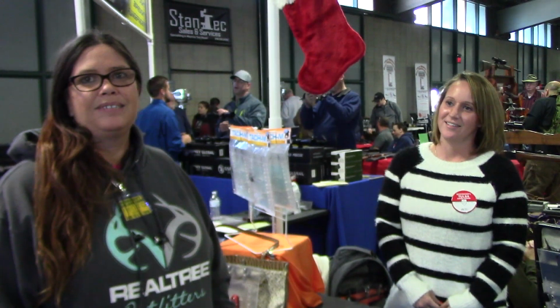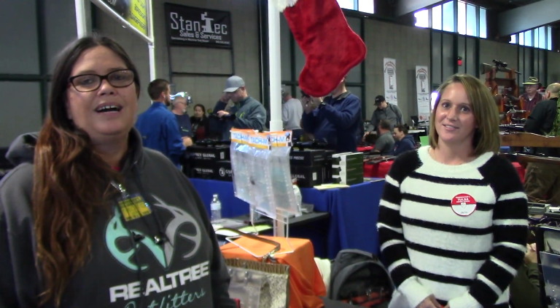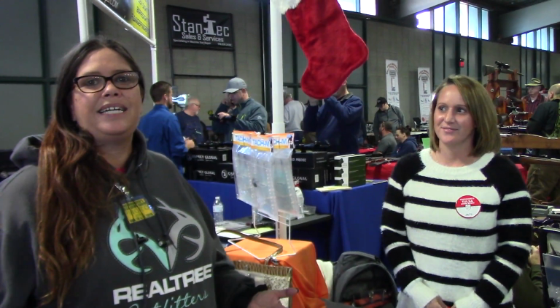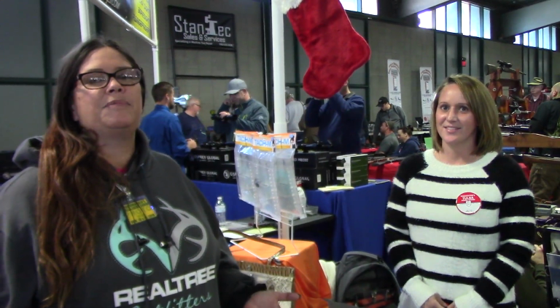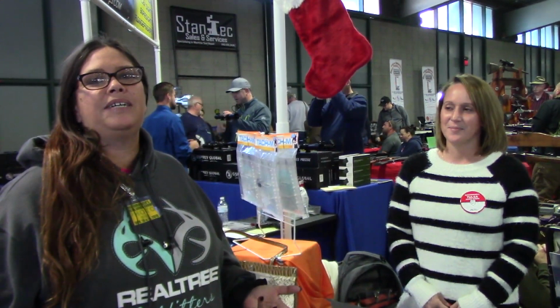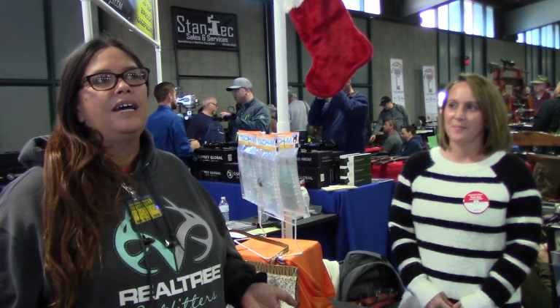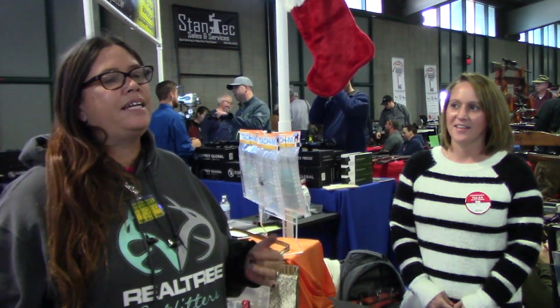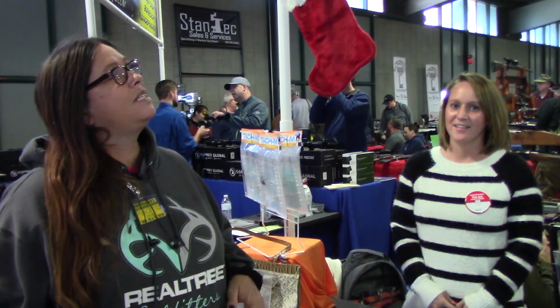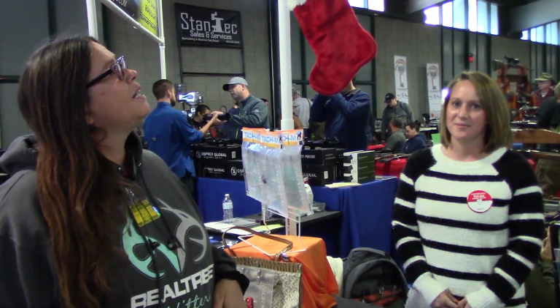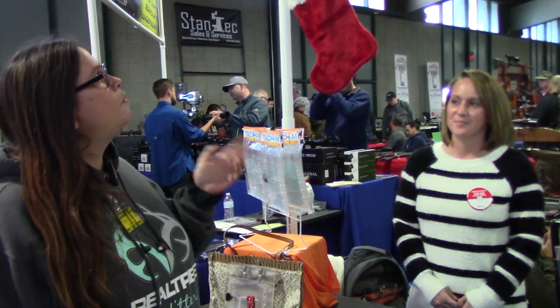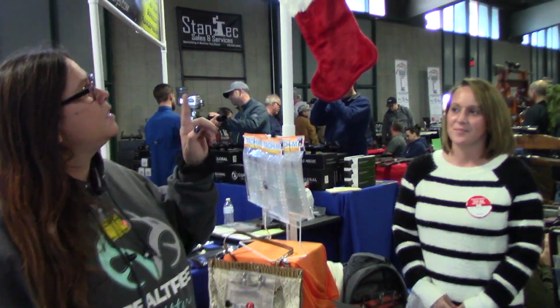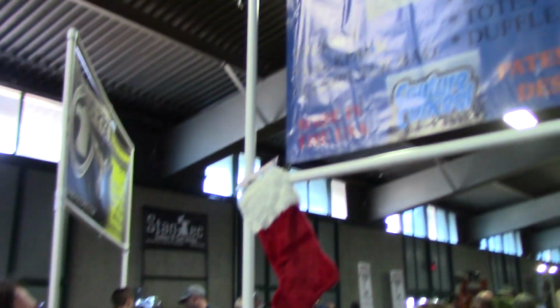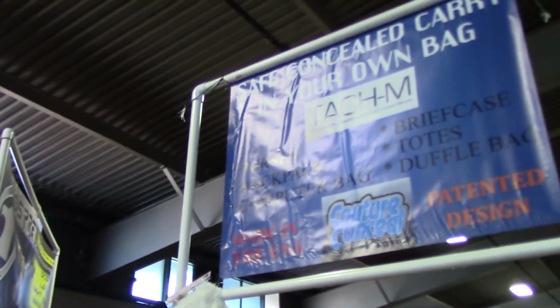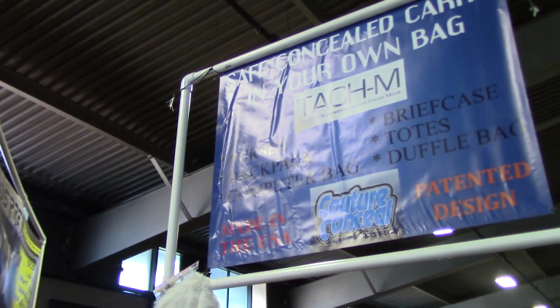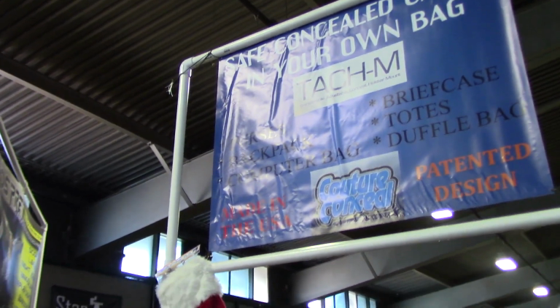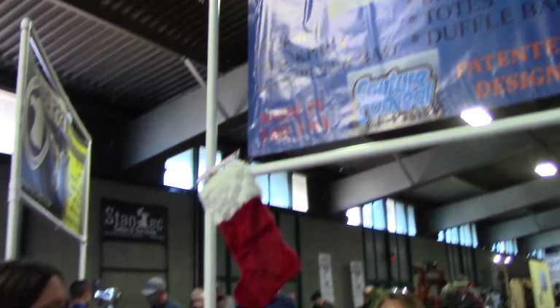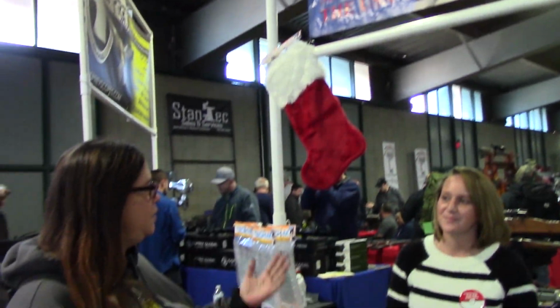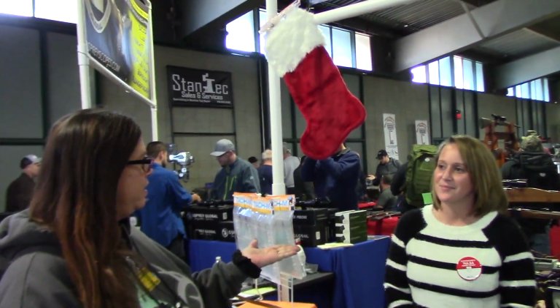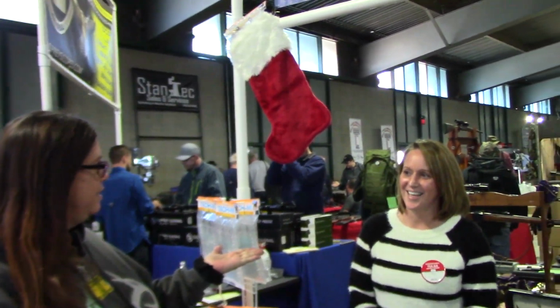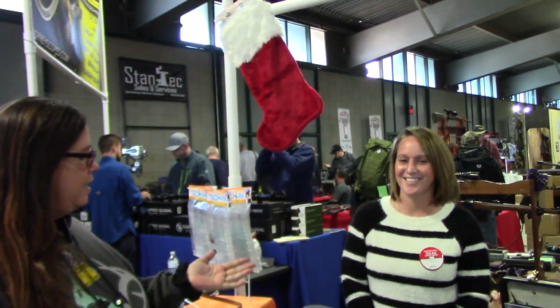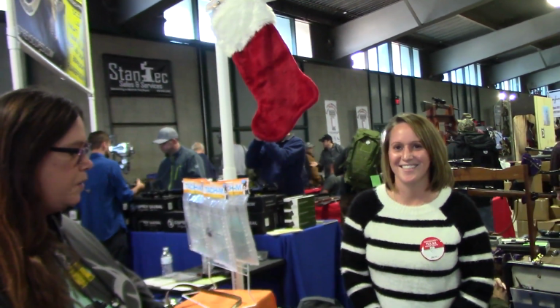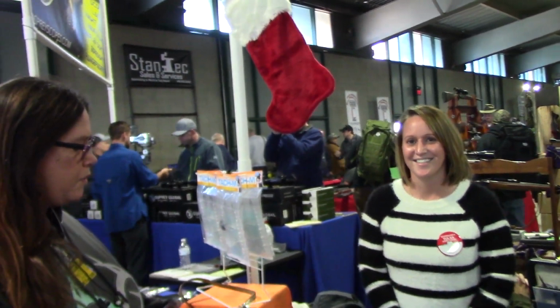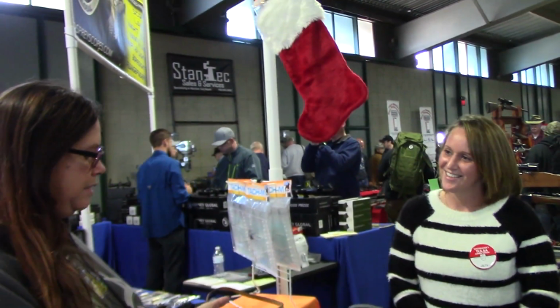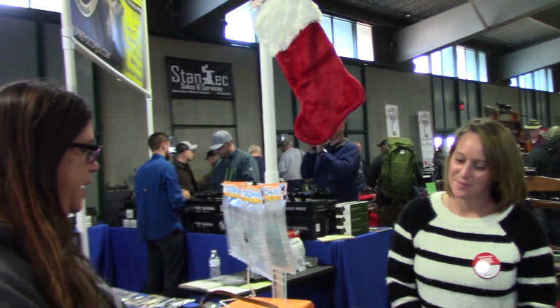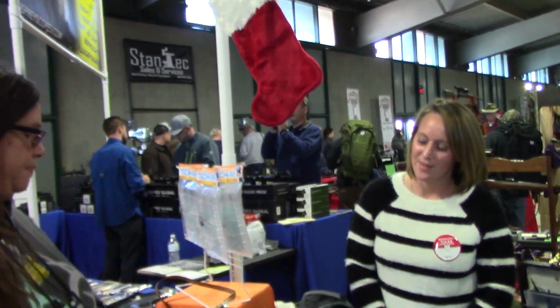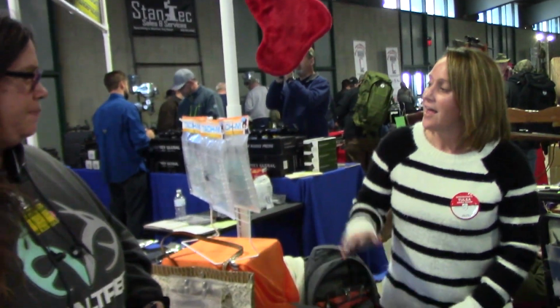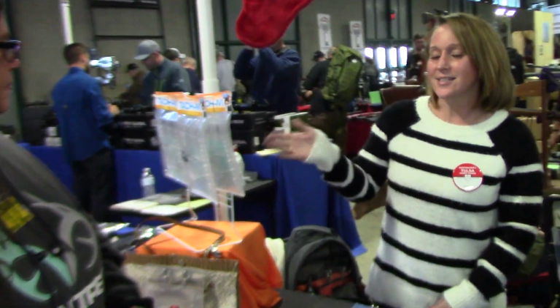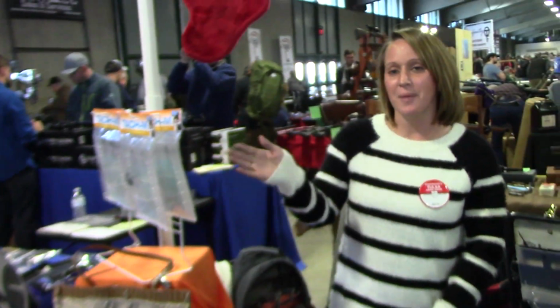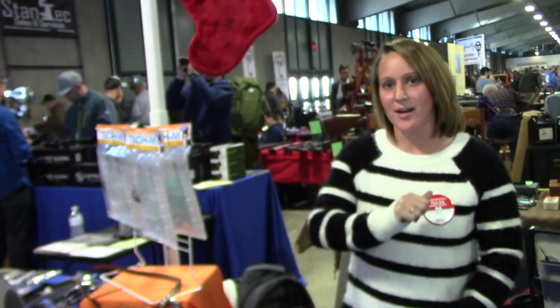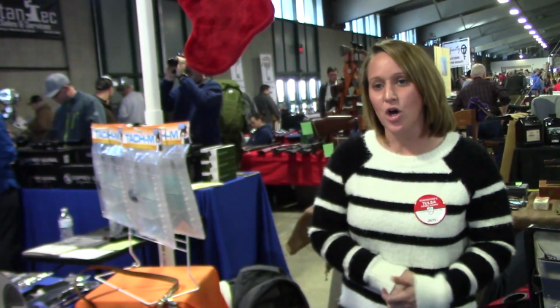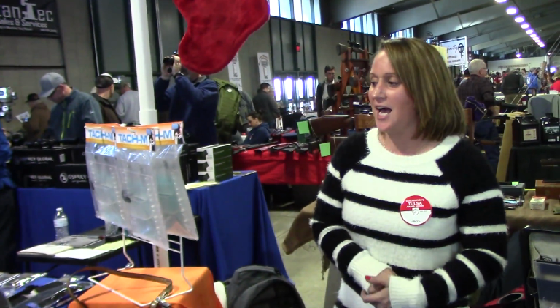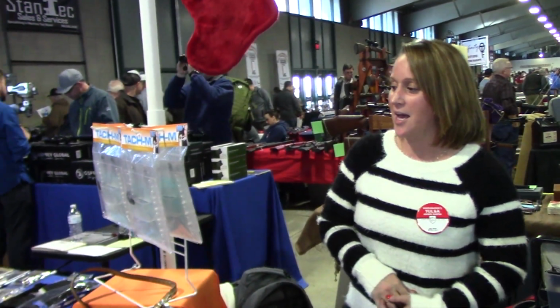Hi, it's Stacy from GunGals, and today we're going to talk with Kulture Castile, and we're talking to Paris. So, why don't you tell us a little bit what you have? This is actually my product, it's called the TAC-M.